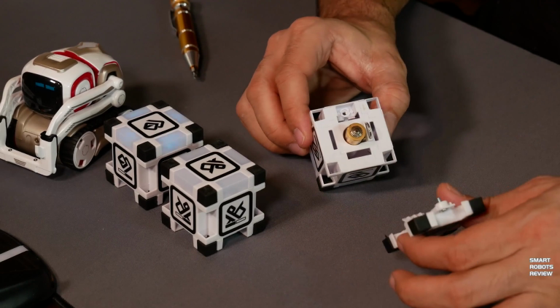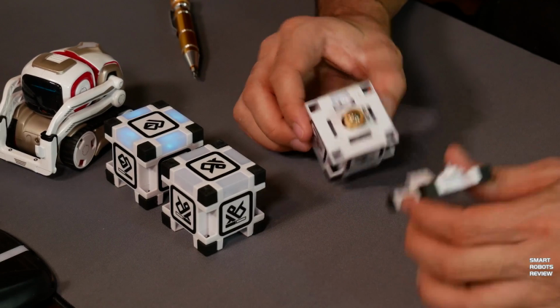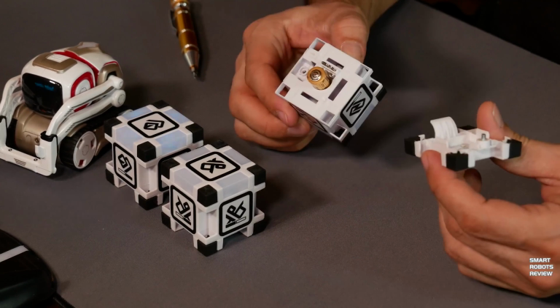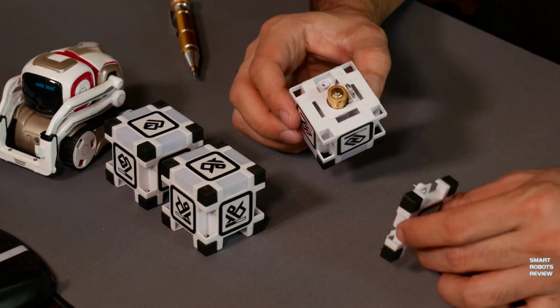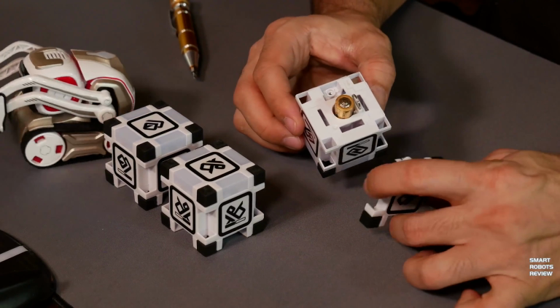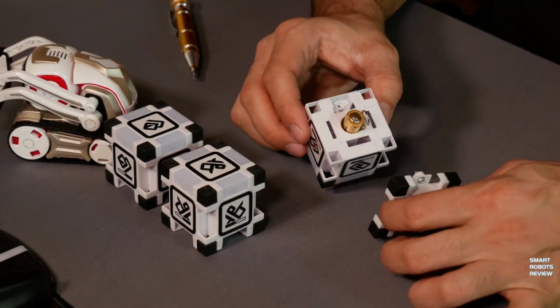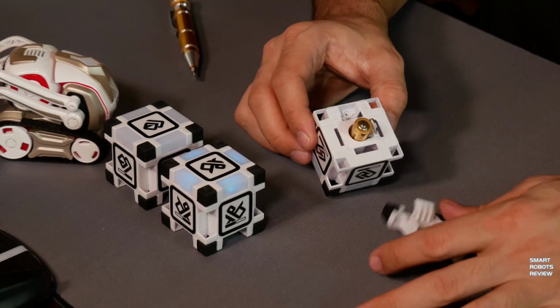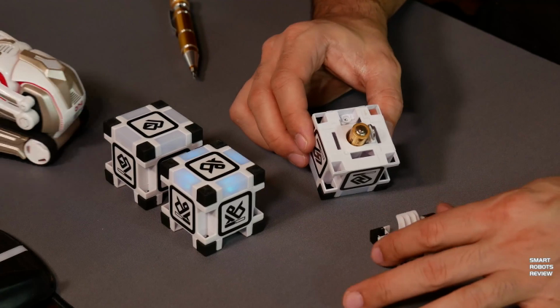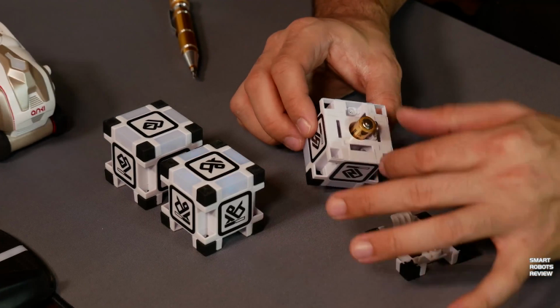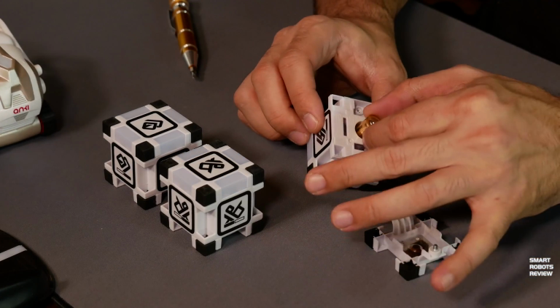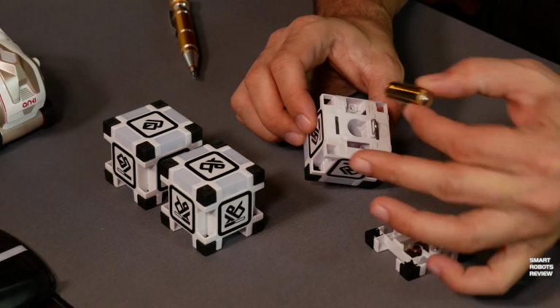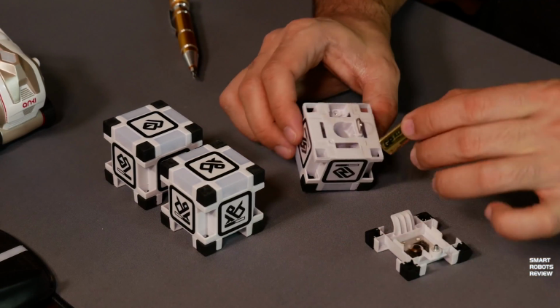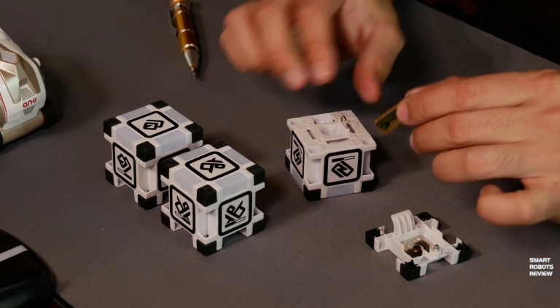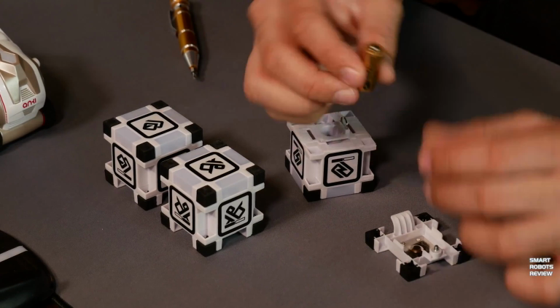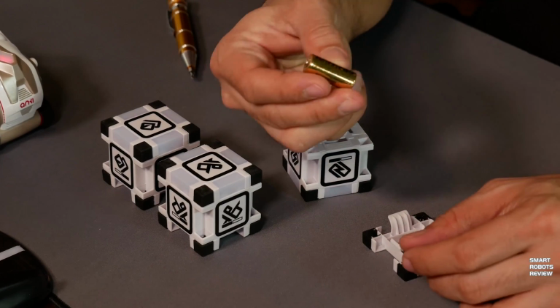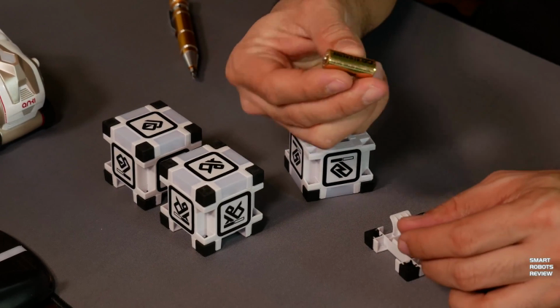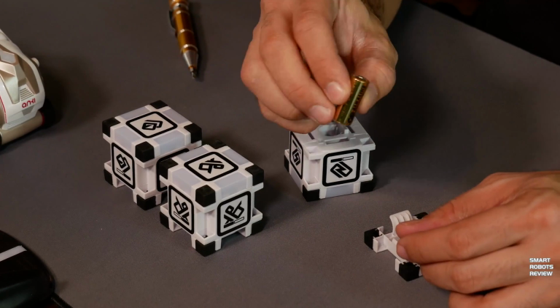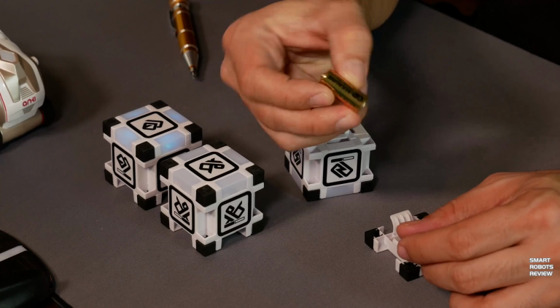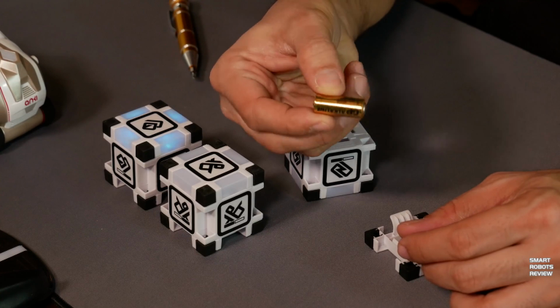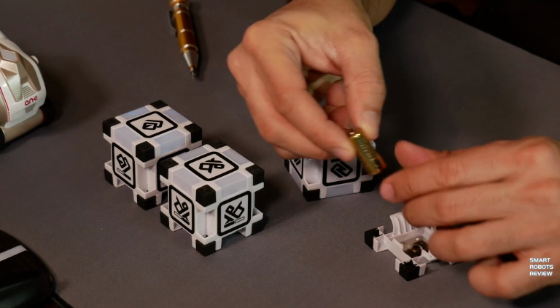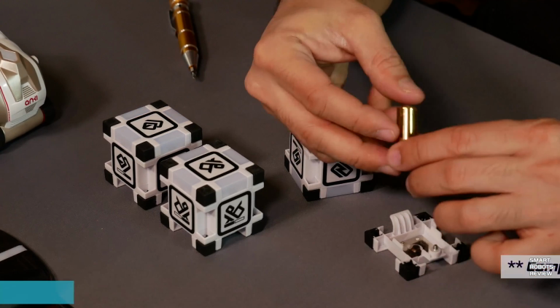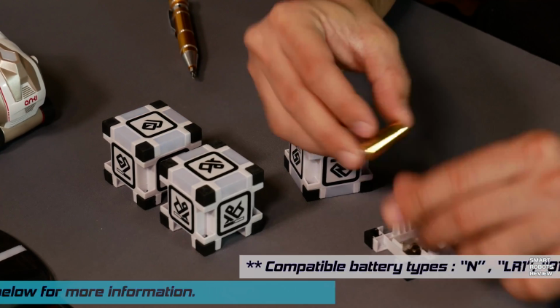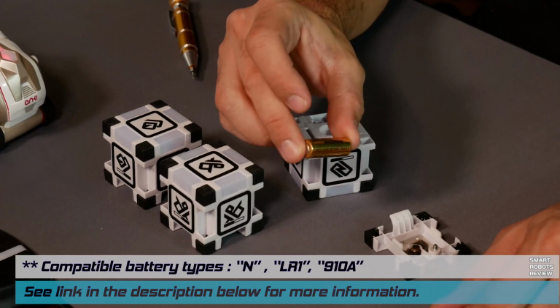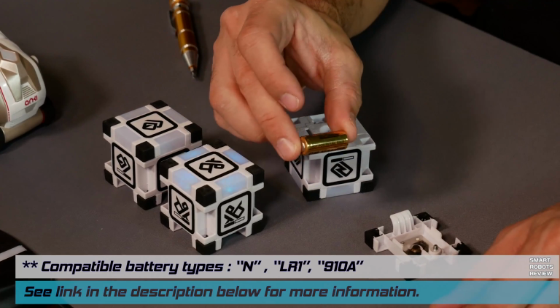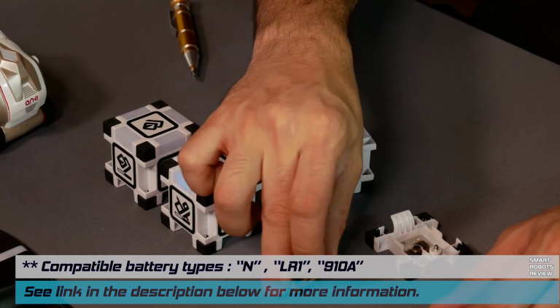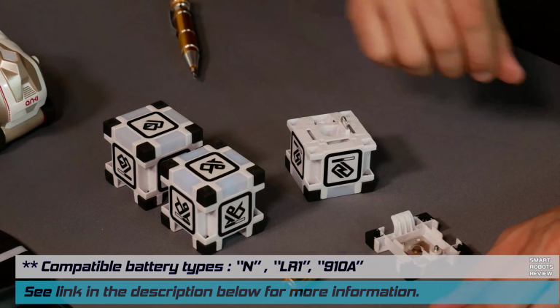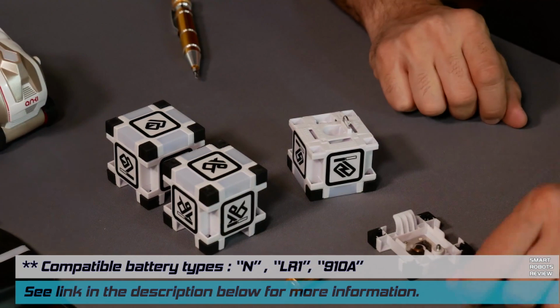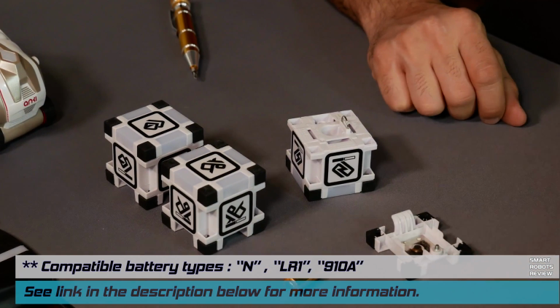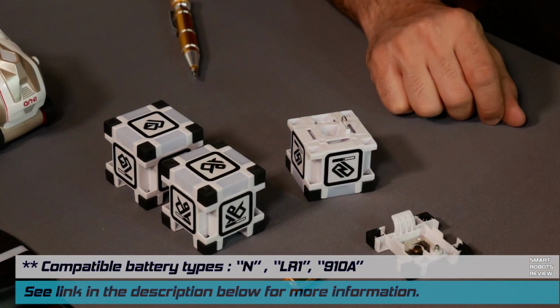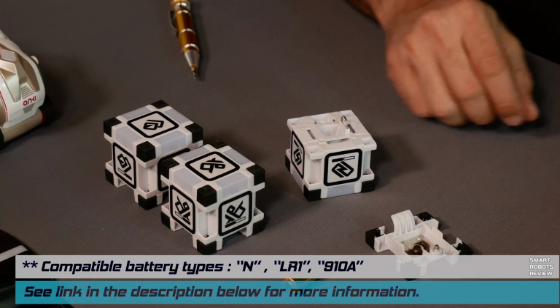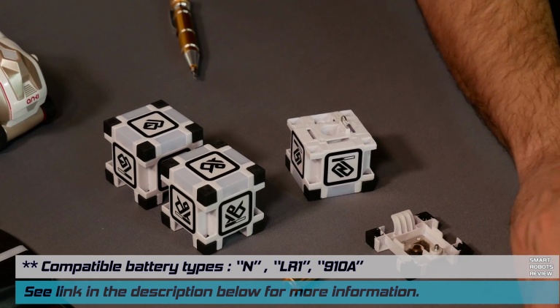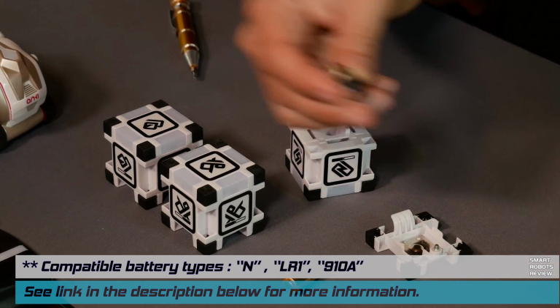And there's the battery. The replacement battery you need is an N-size battery — N for Nancy. This can be easily found at your local superstore or from Amazon. I will include the link below for you guys to order.